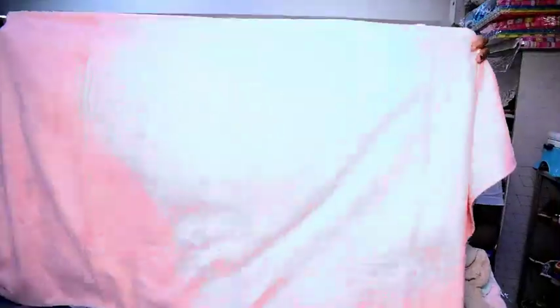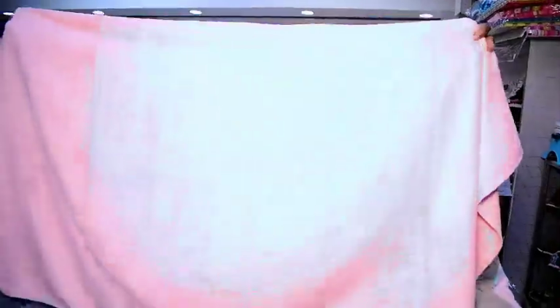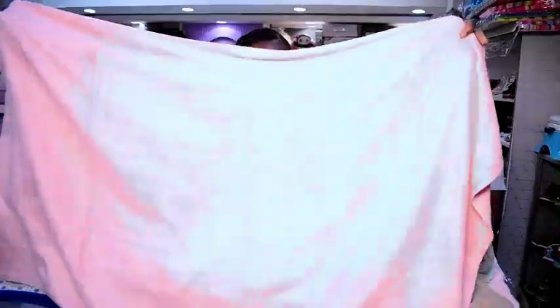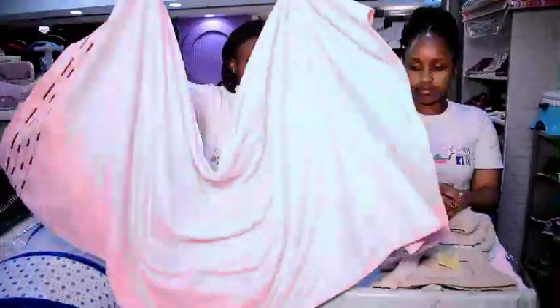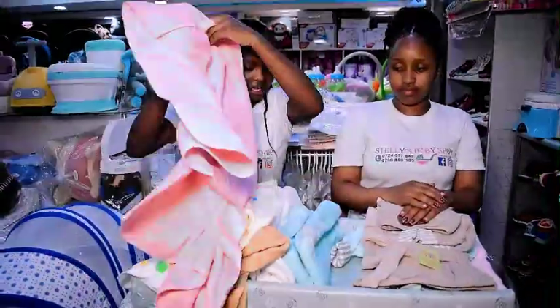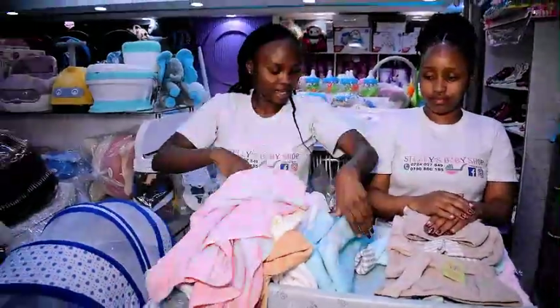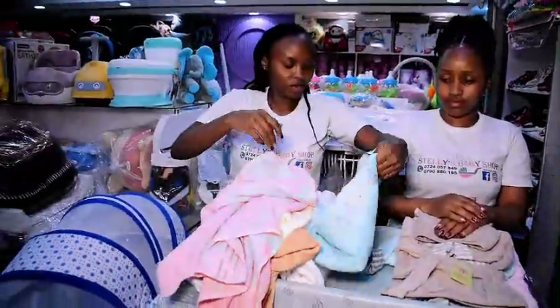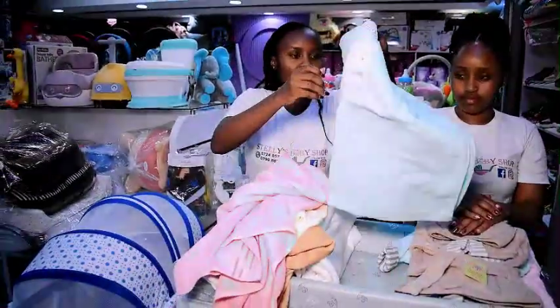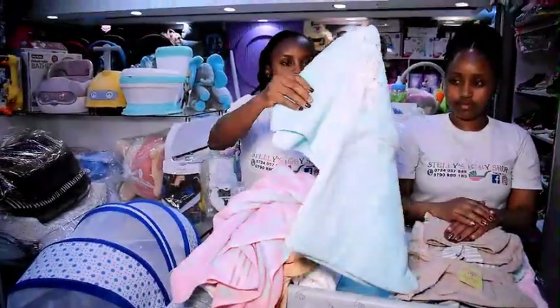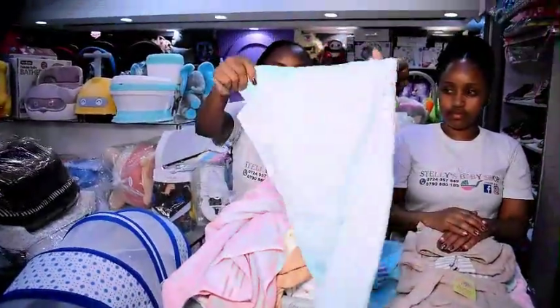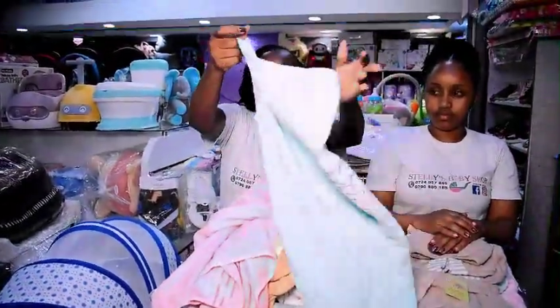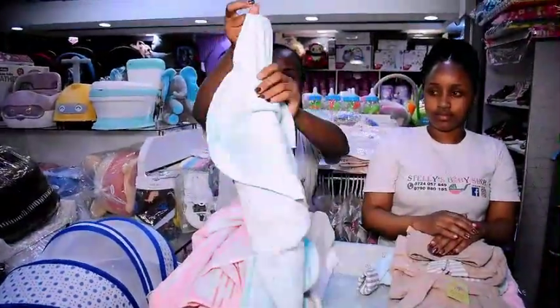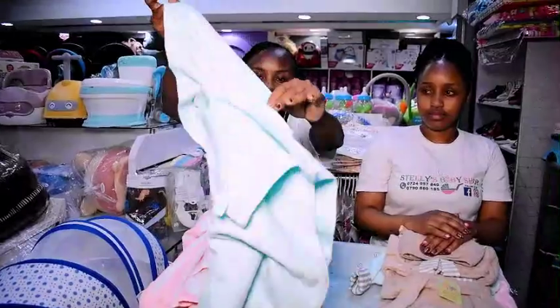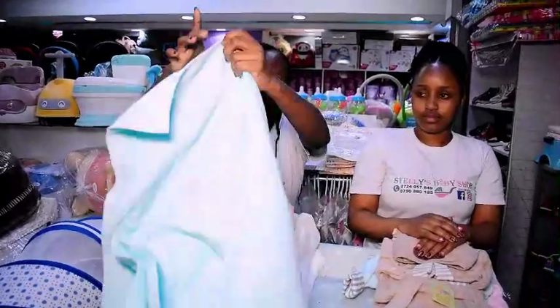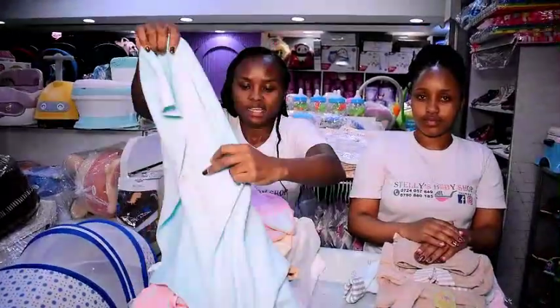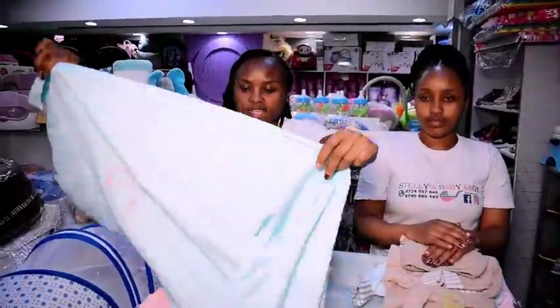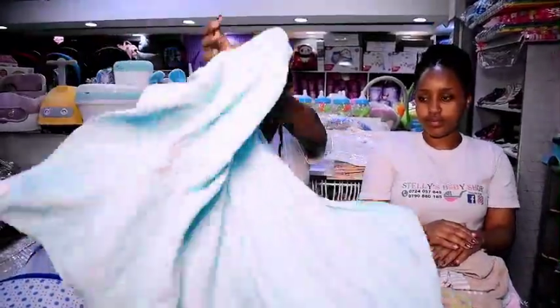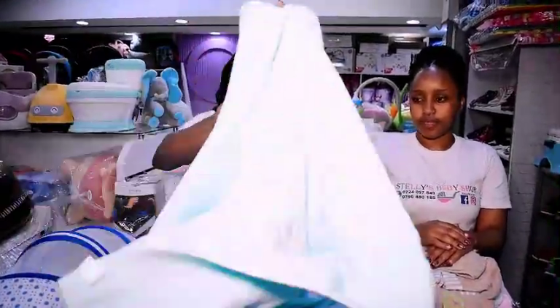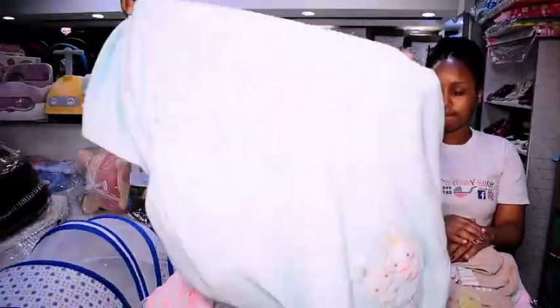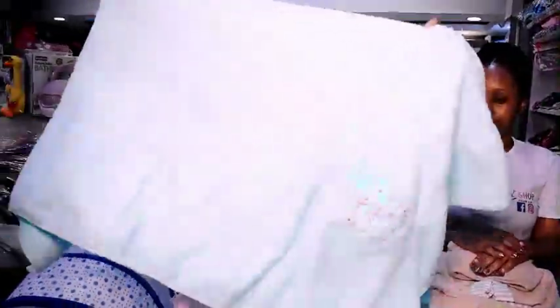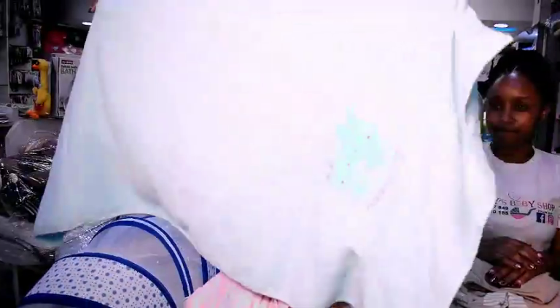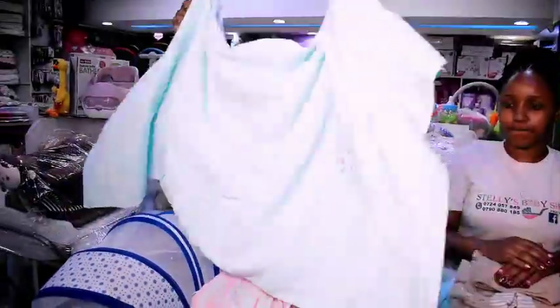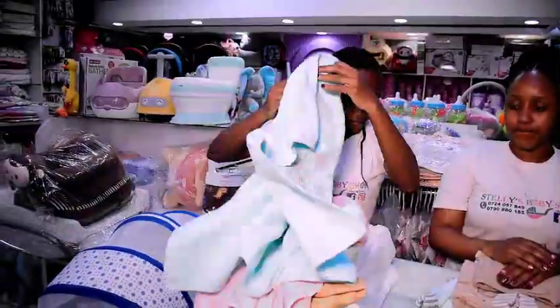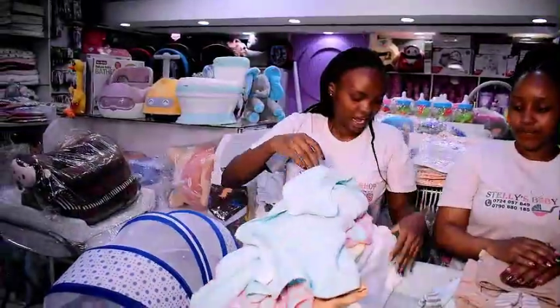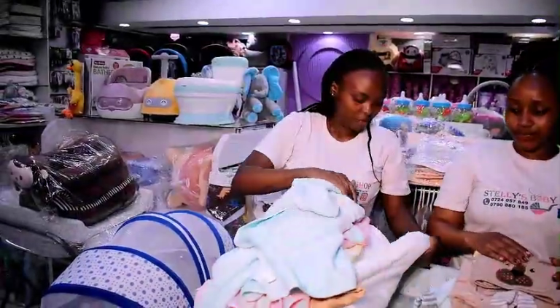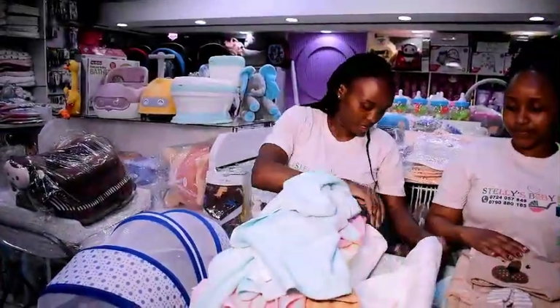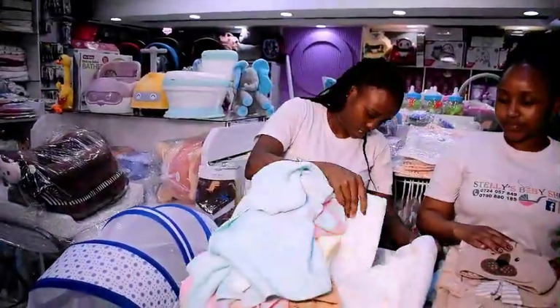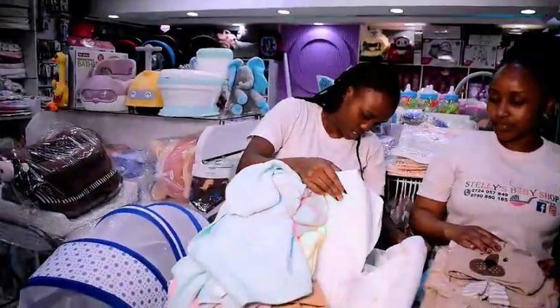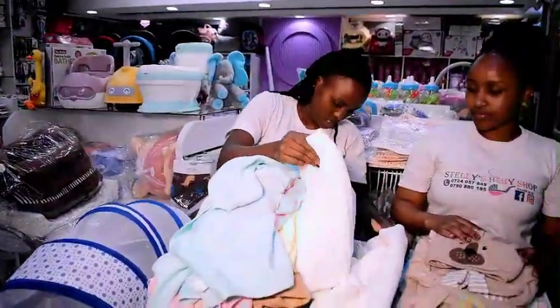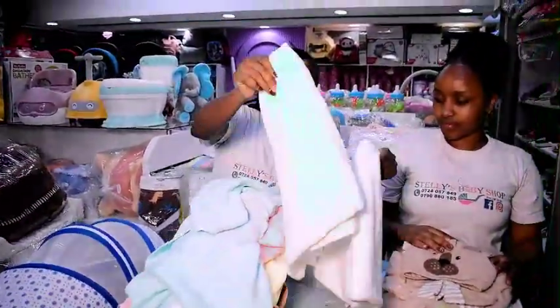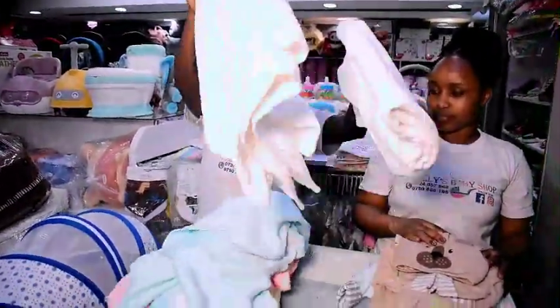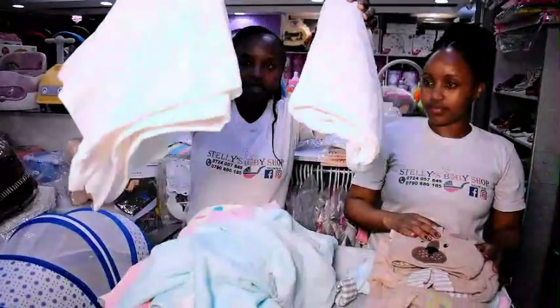This one is a bit bigger. I also have this one with cartoons on it — and you can see there are many more baby things here.